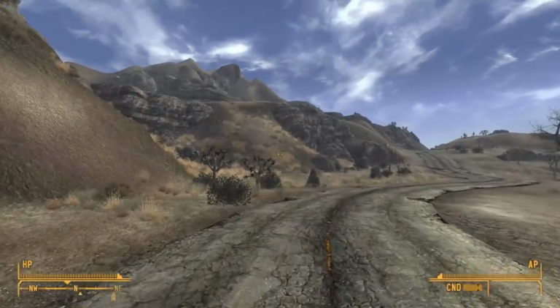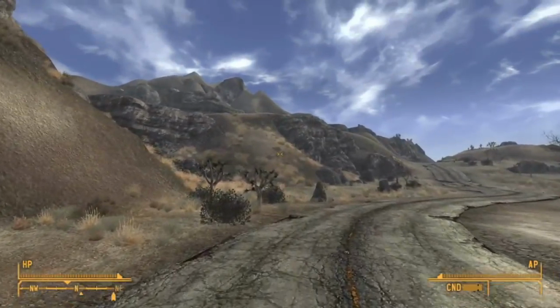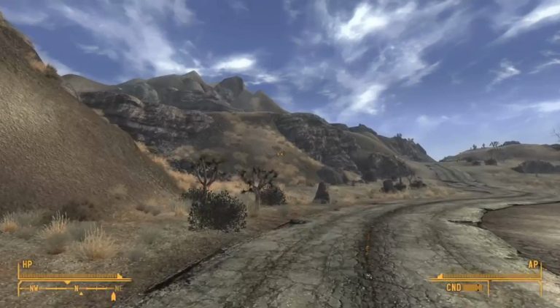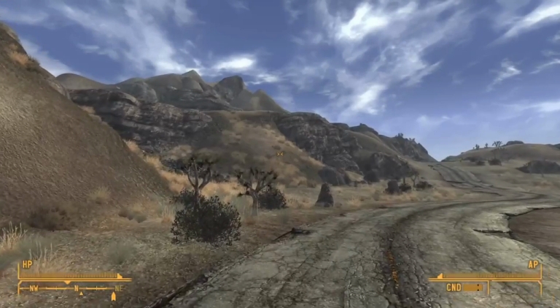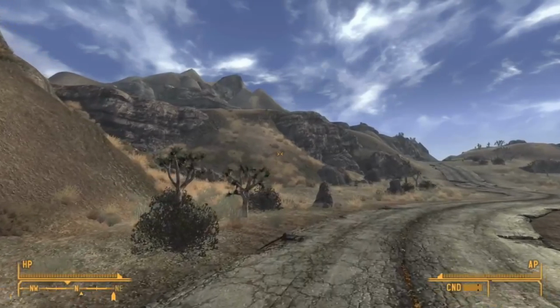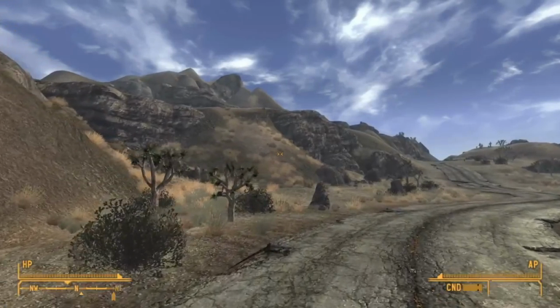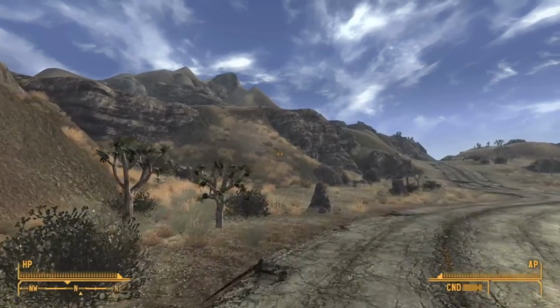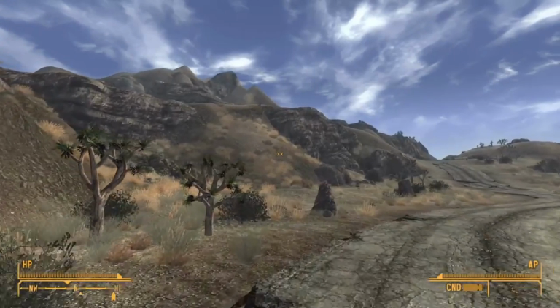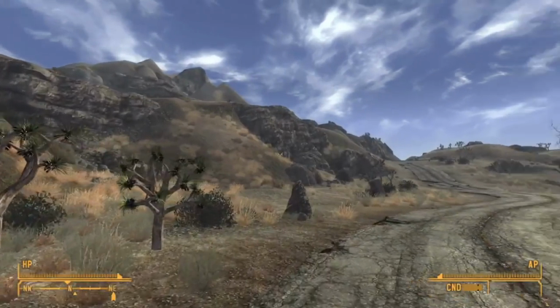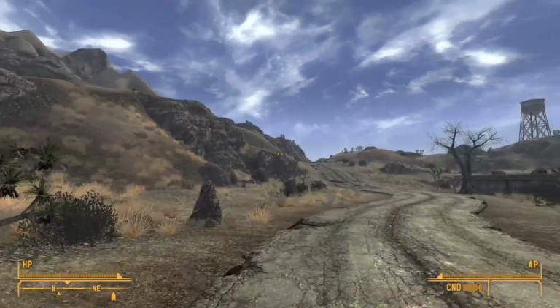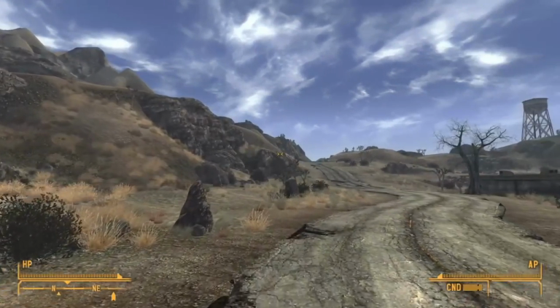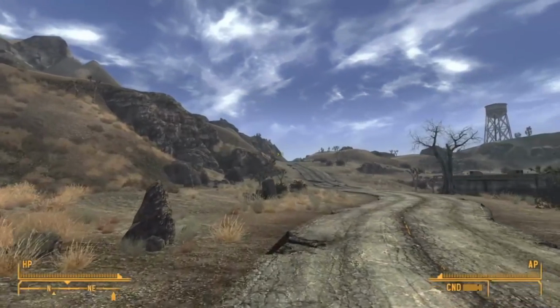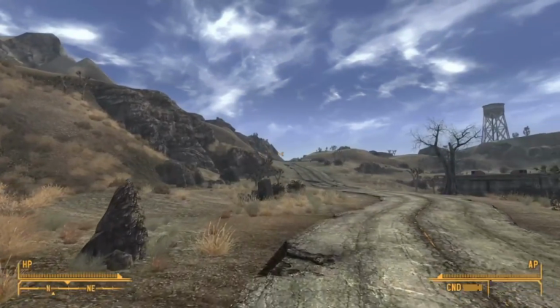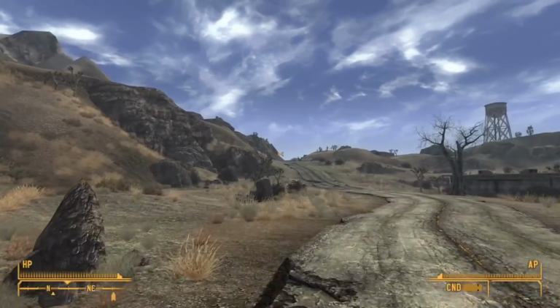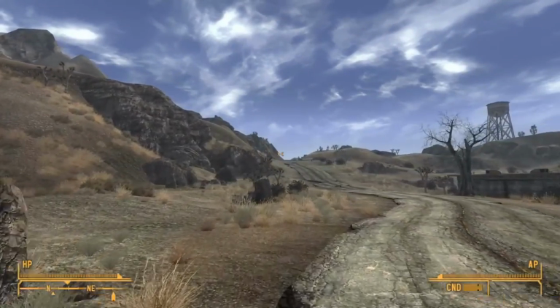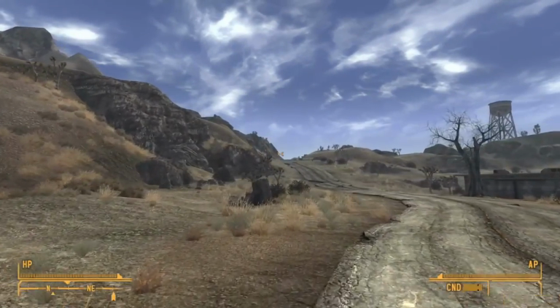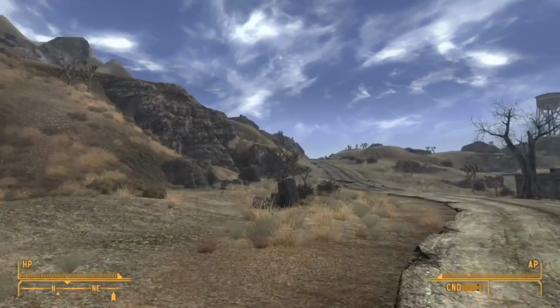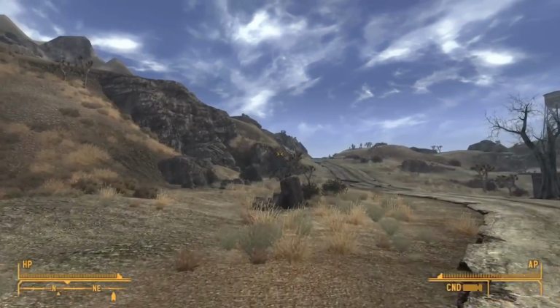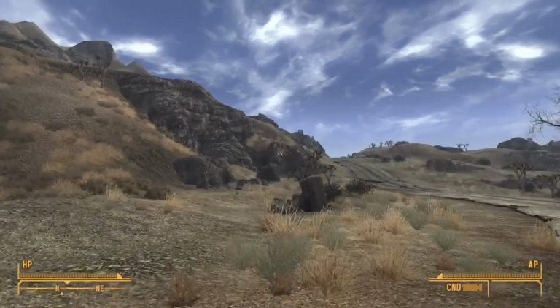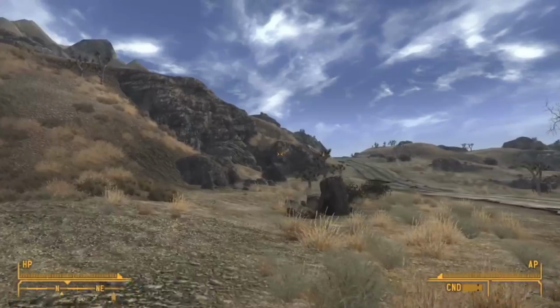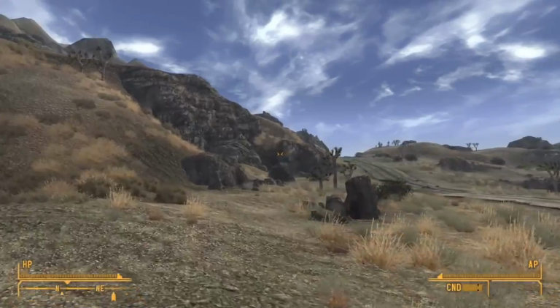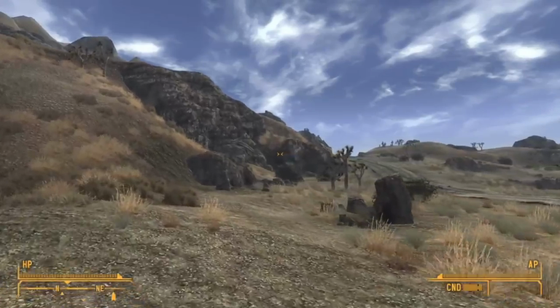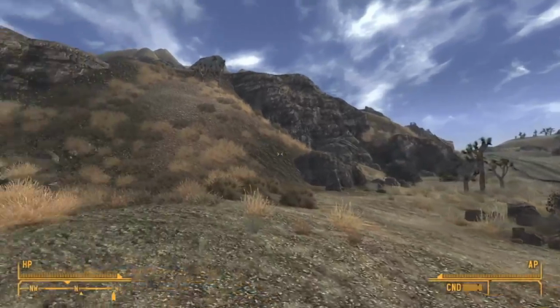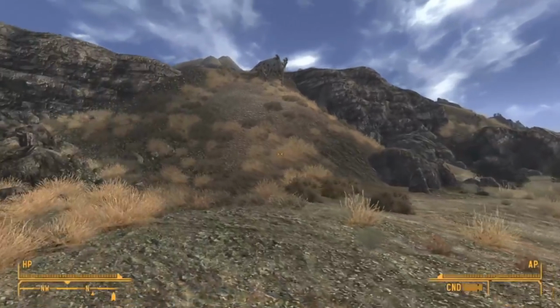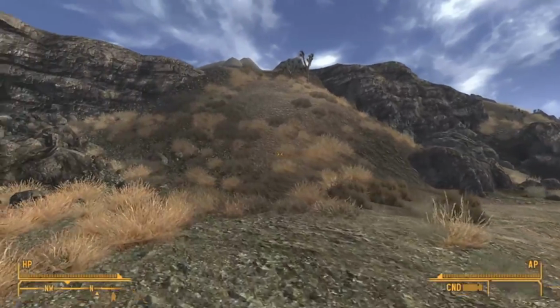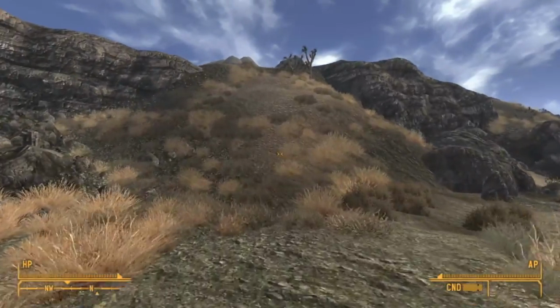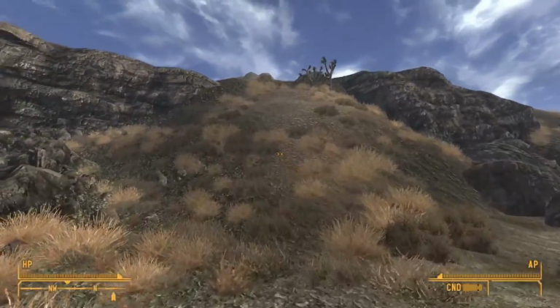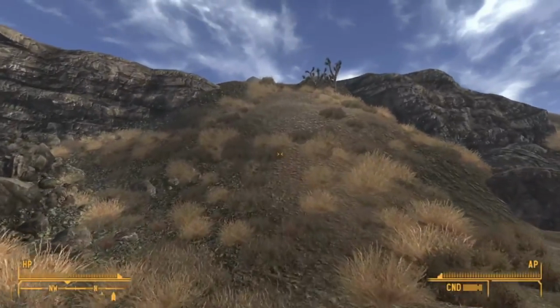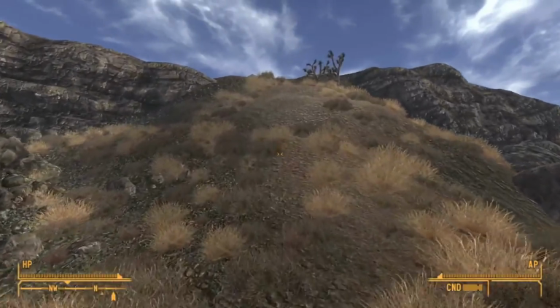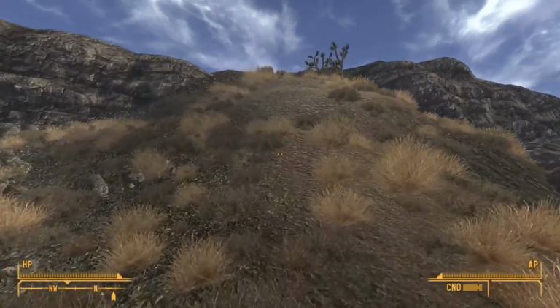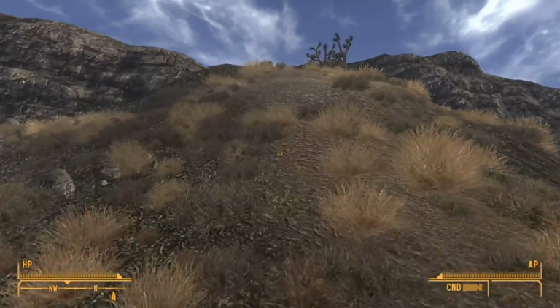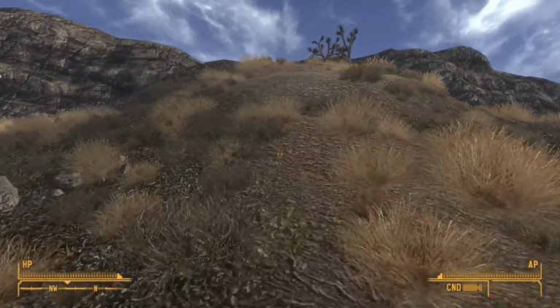All you have to do is basically just walk straight. Most people would have you go that way, try and sneak around the Cazadors. There's a much easier way if you just go straight.